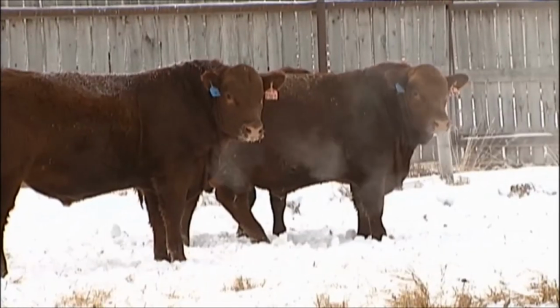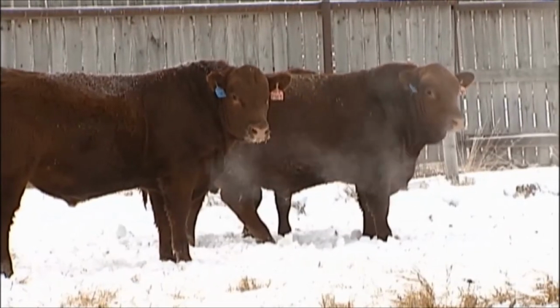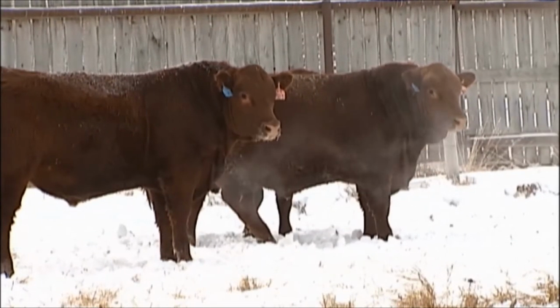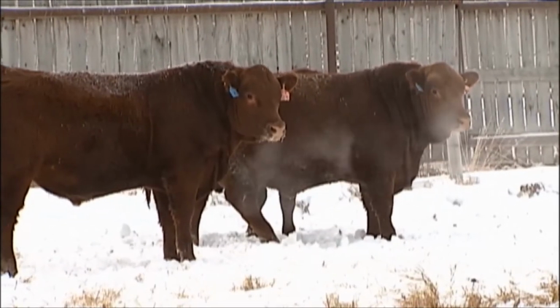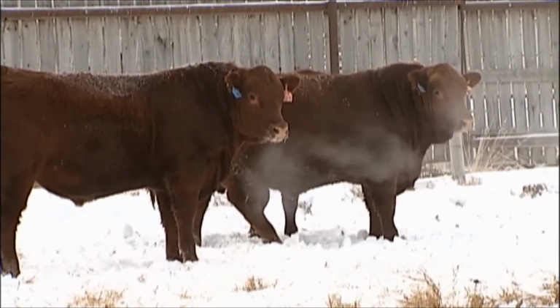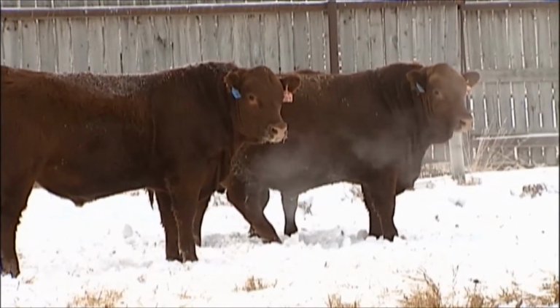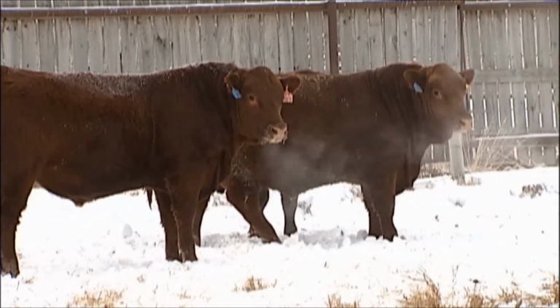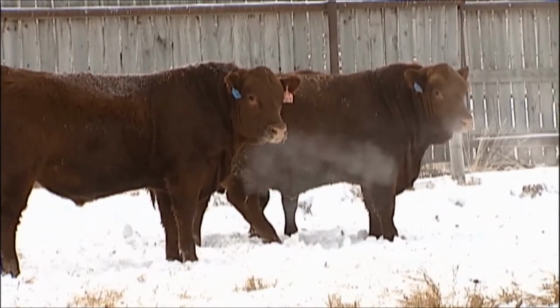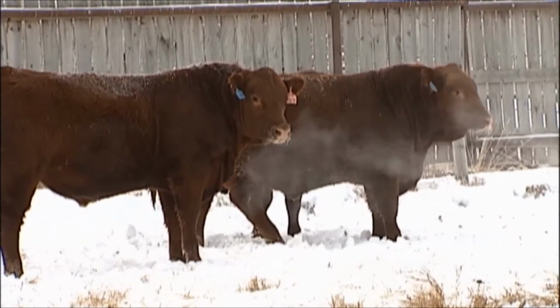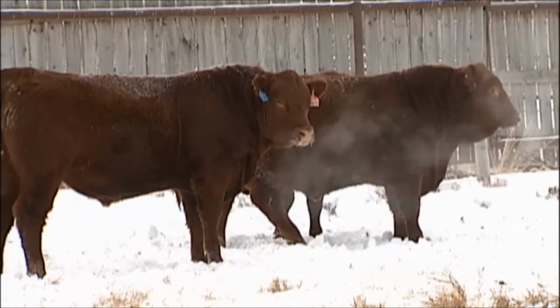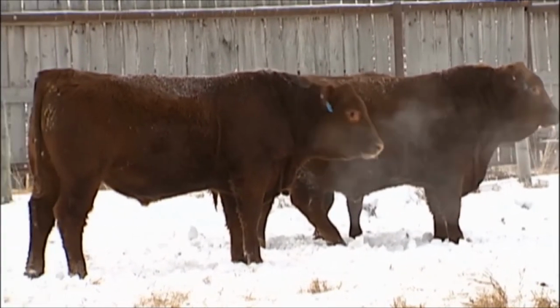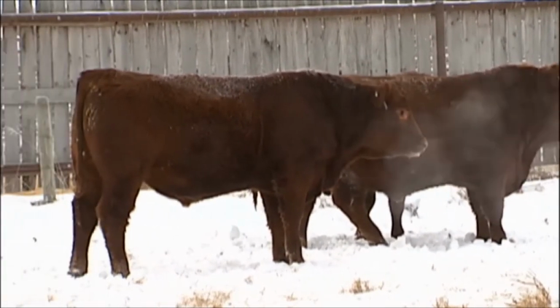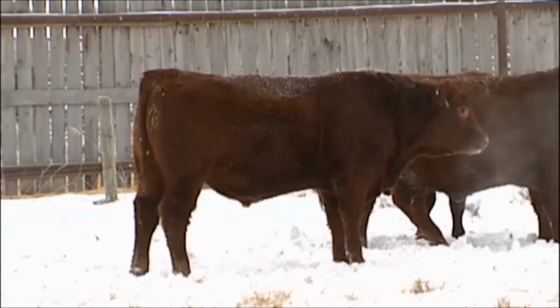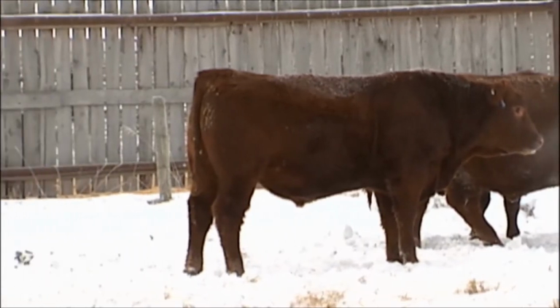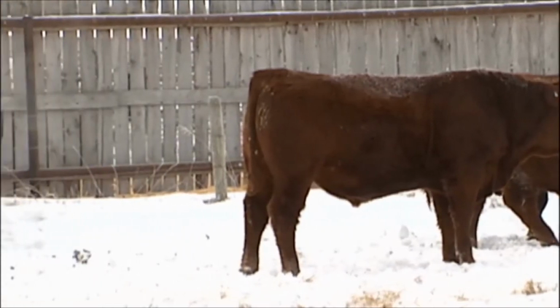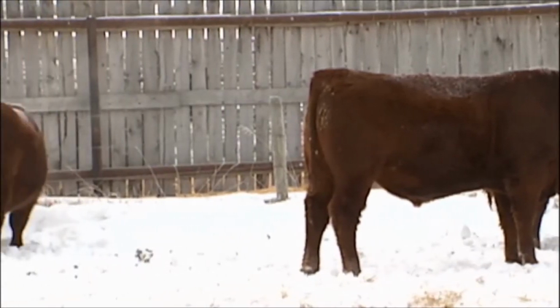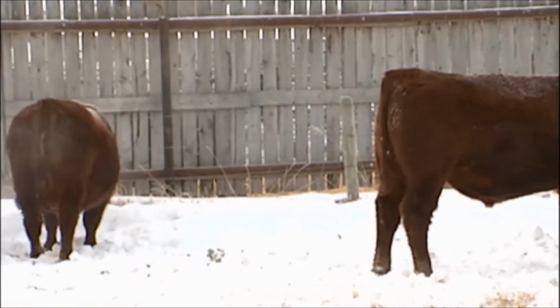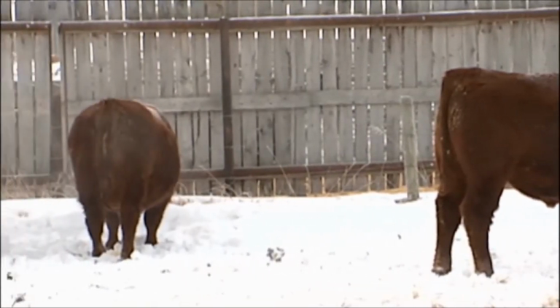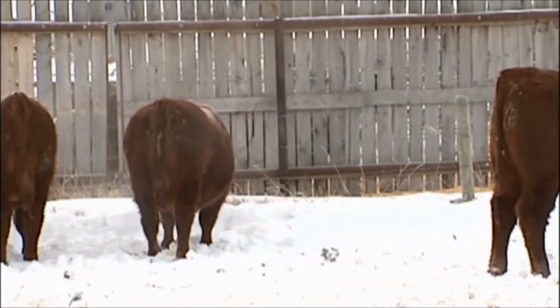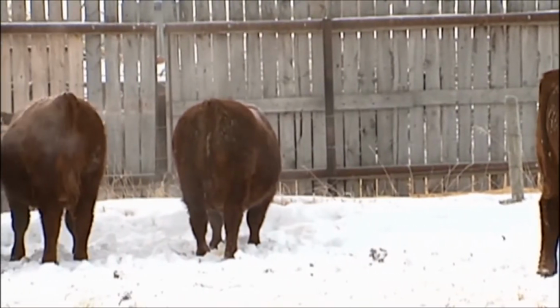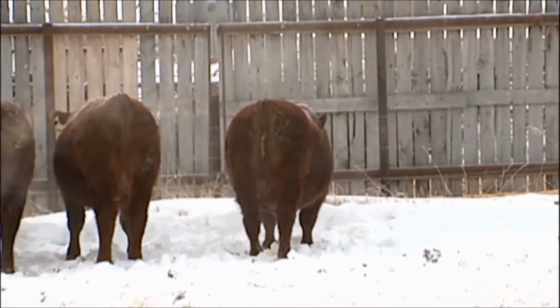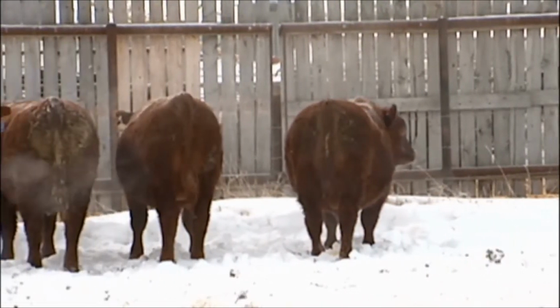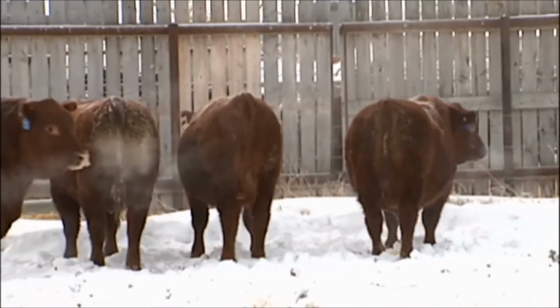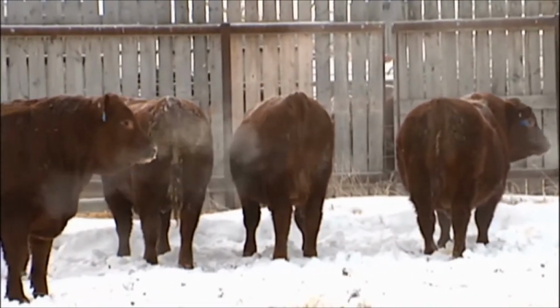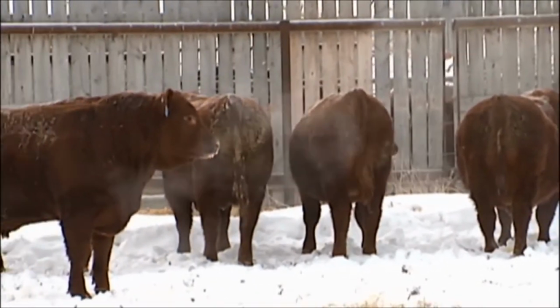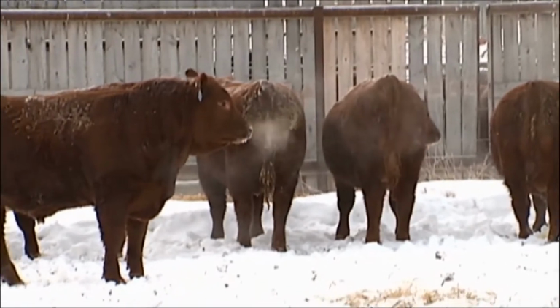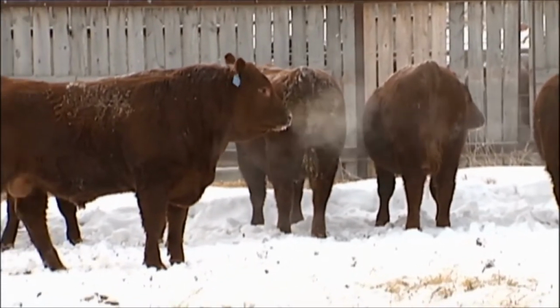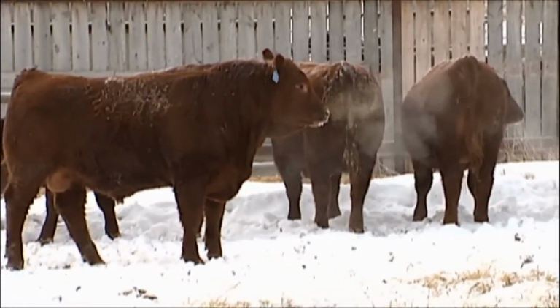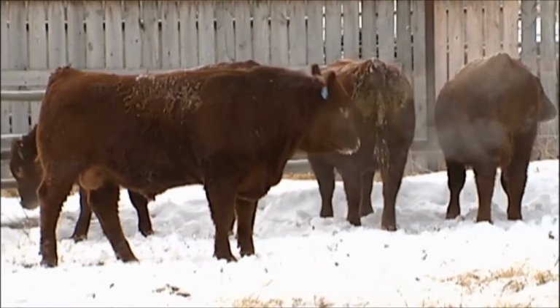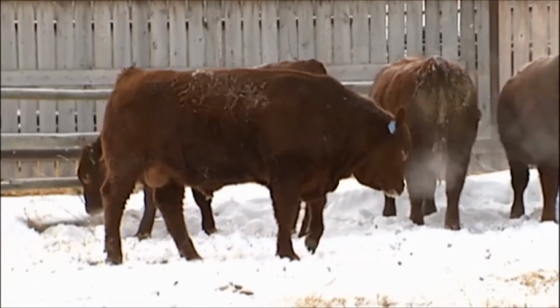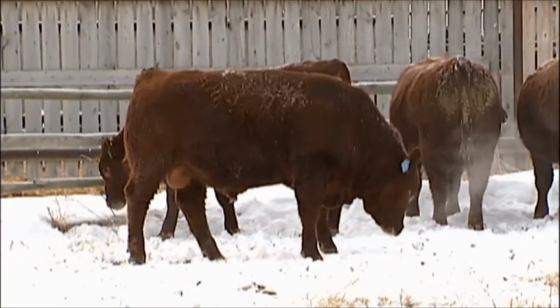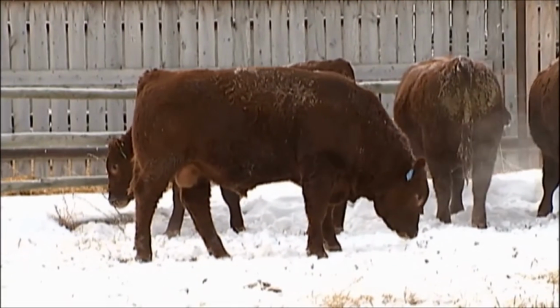We're going to take a still shot here of some of these great big beefy bulls. These bulls have a lot of uses — they're big enough to breed almost the biggest of the cows in their first season, not like a yearling bull.